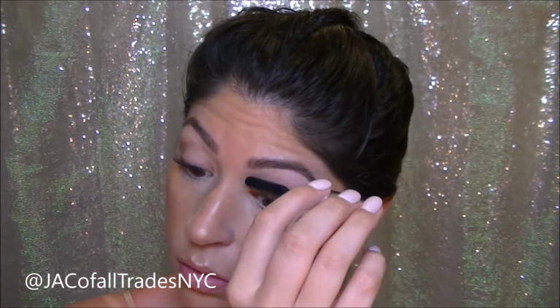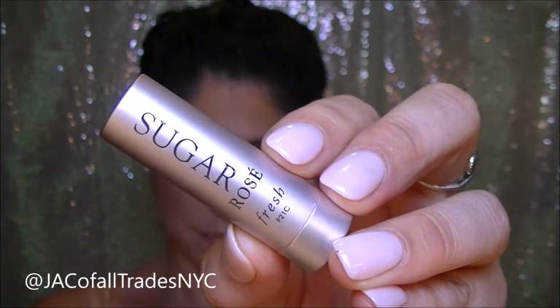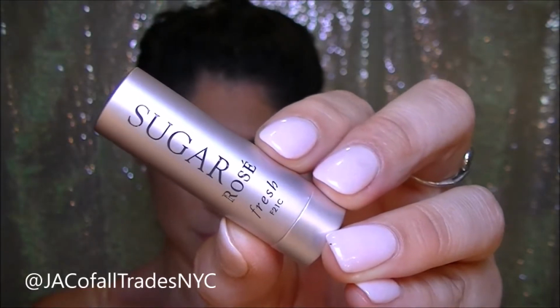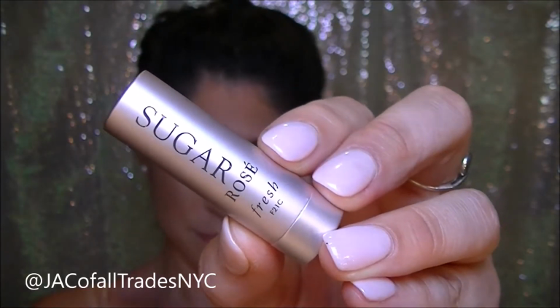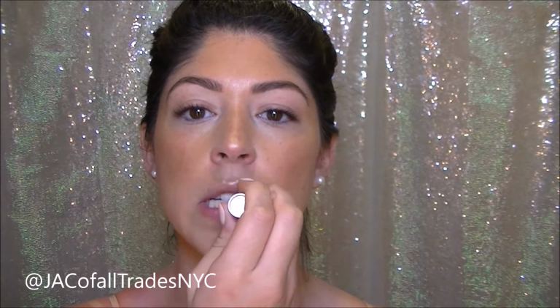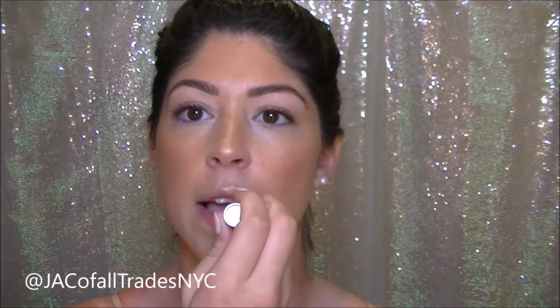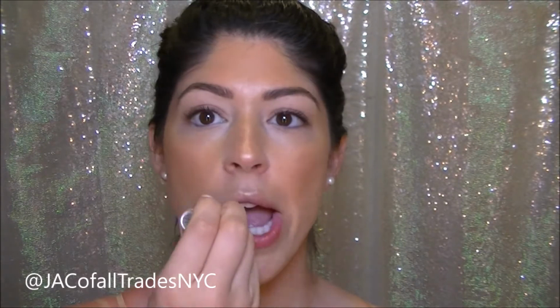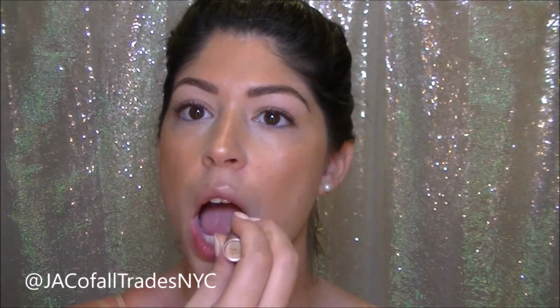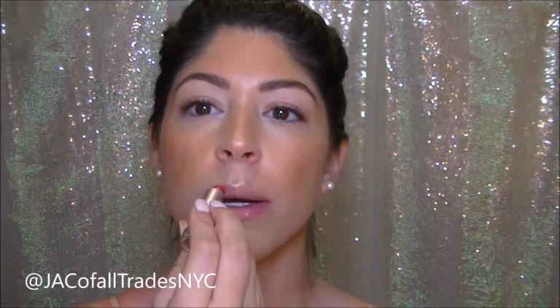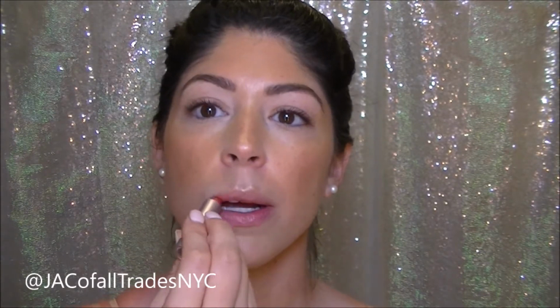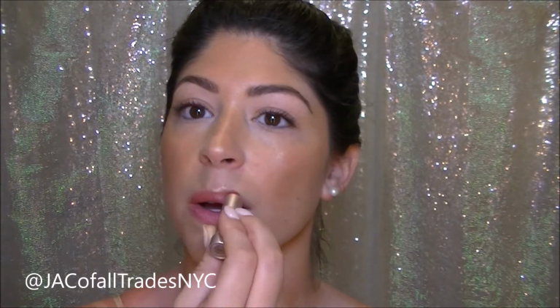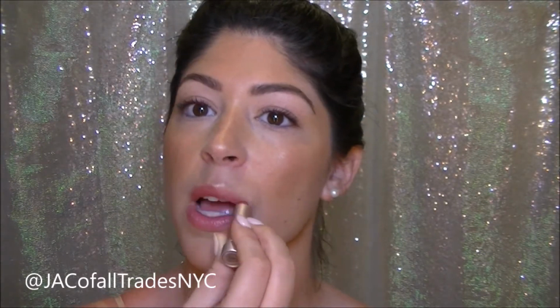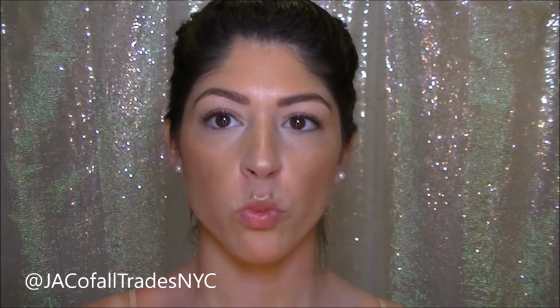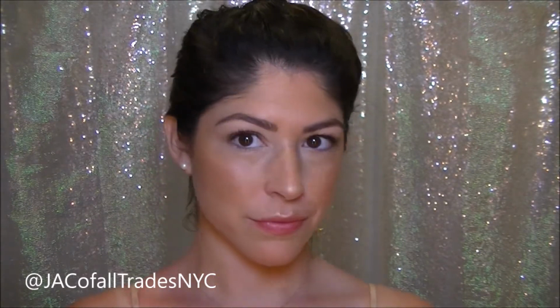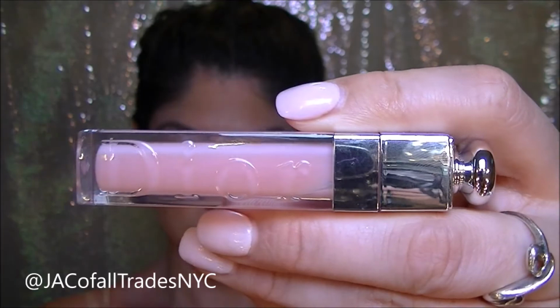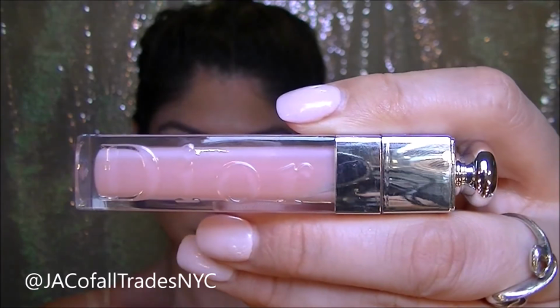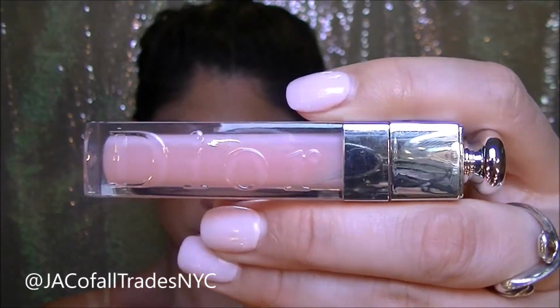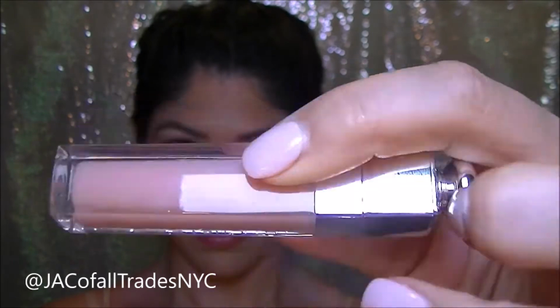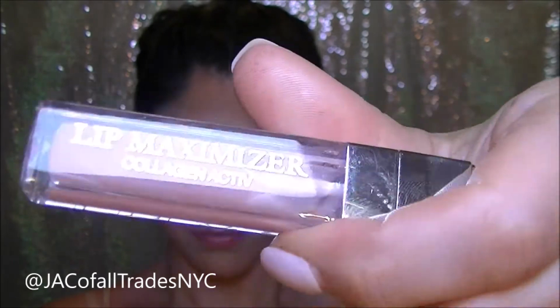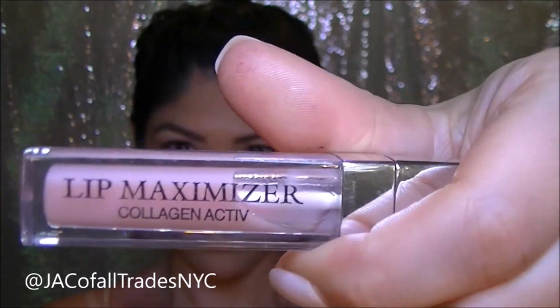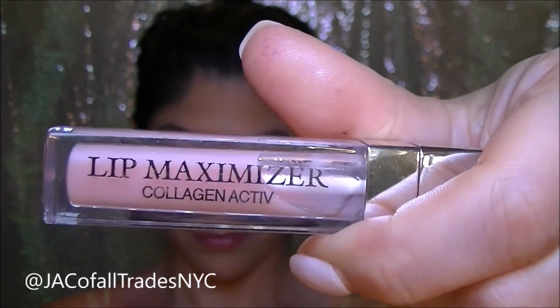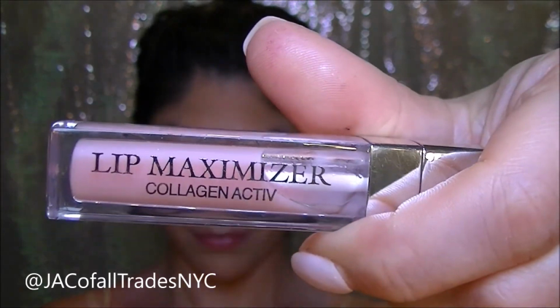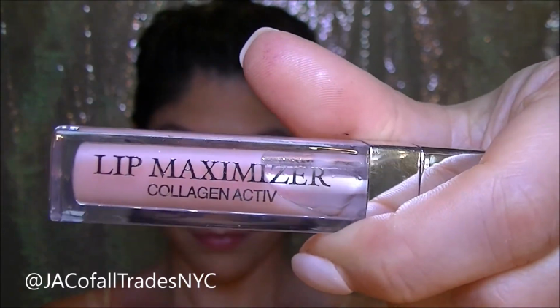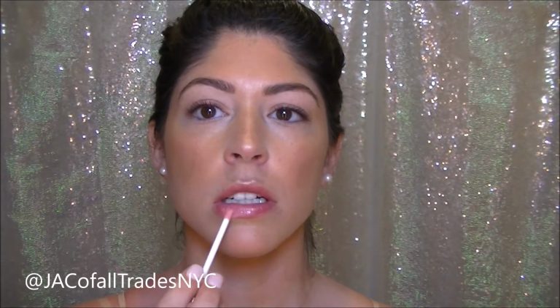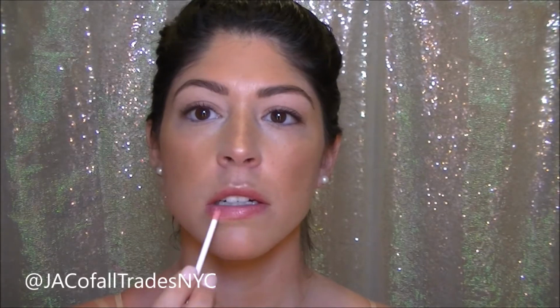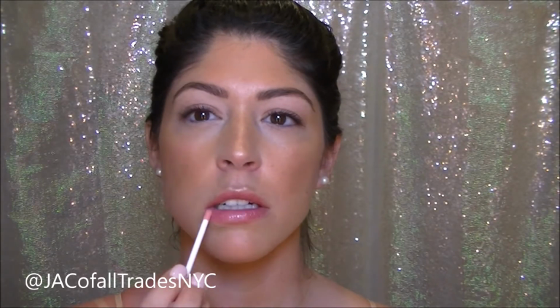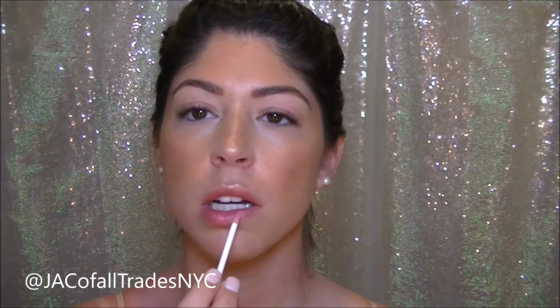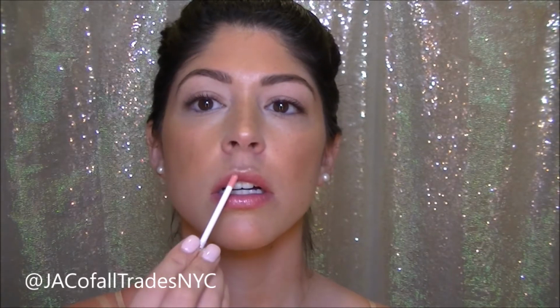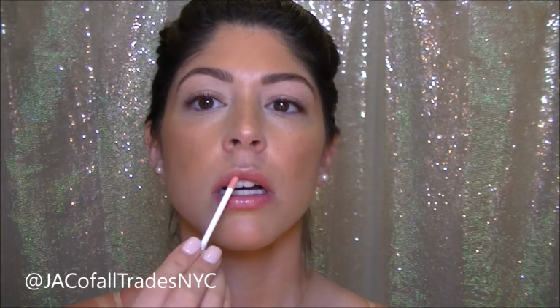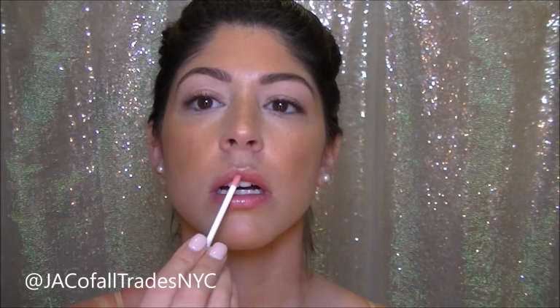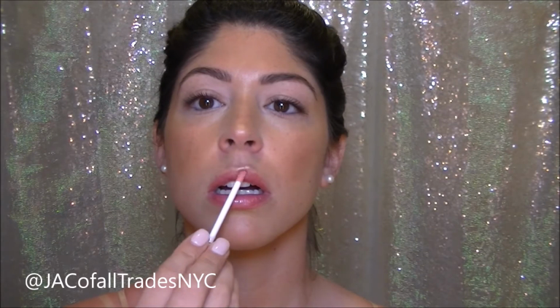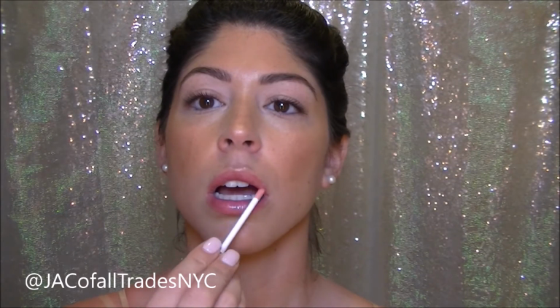I happen to like when my lips look a little bit burnt, so I'm using some of this Sugar Rose Lip Balm first, followed by this Dior Lip Maximizer, which I'm just lightly placing on my bottom and top lips just to give a little extra shine.